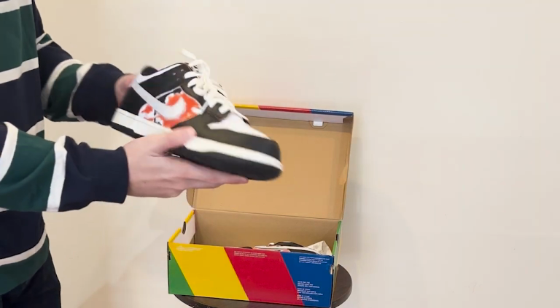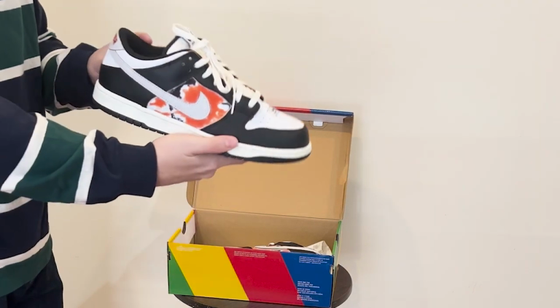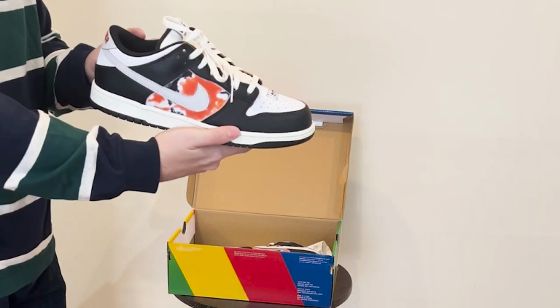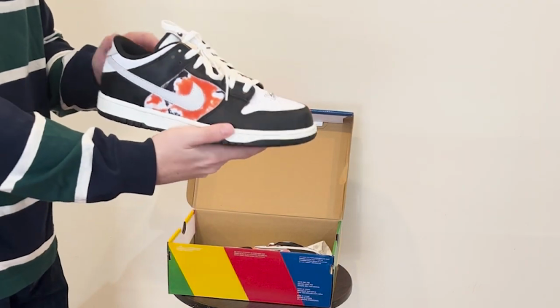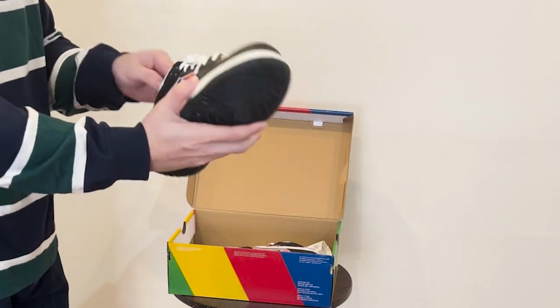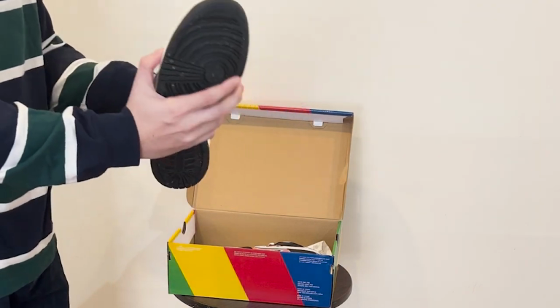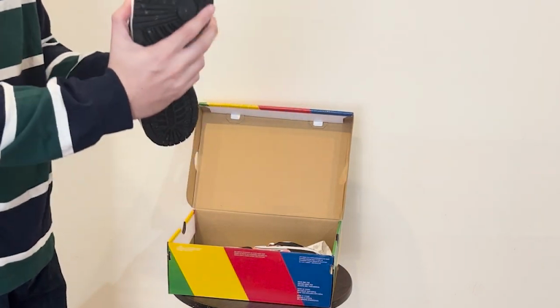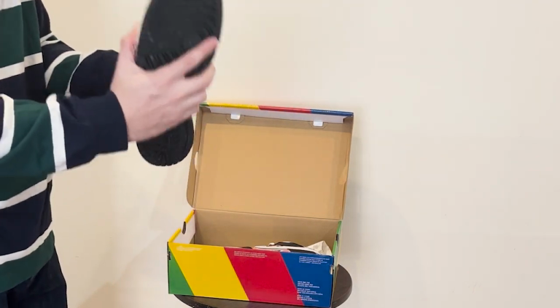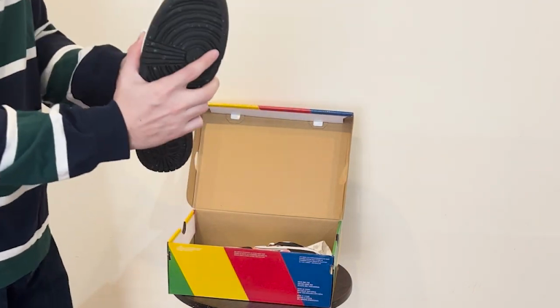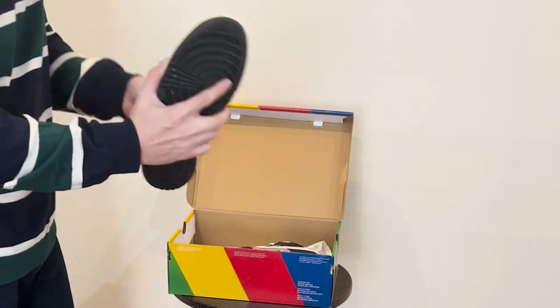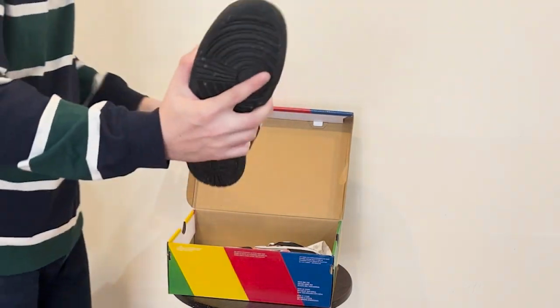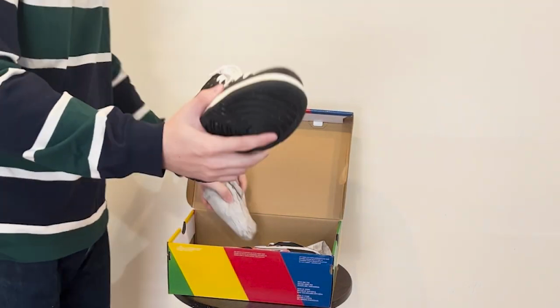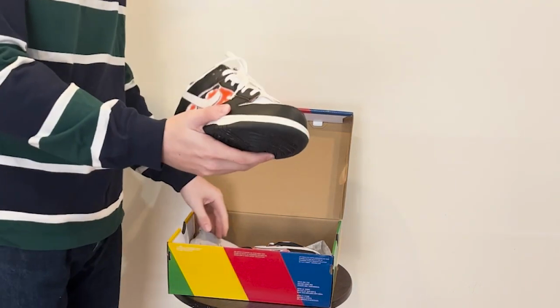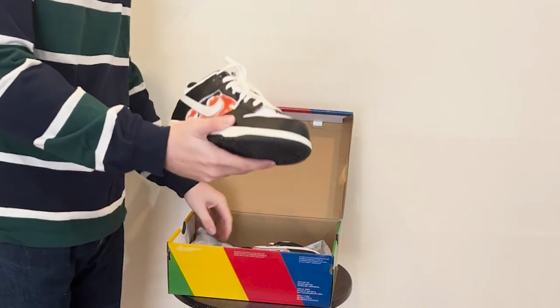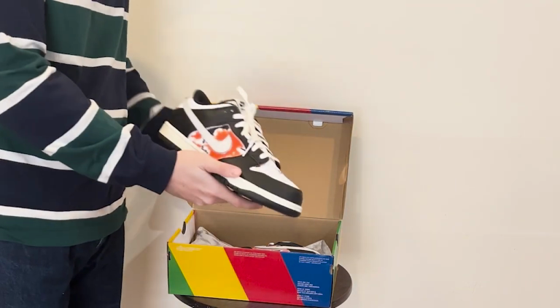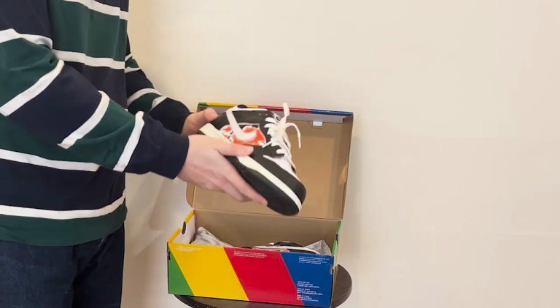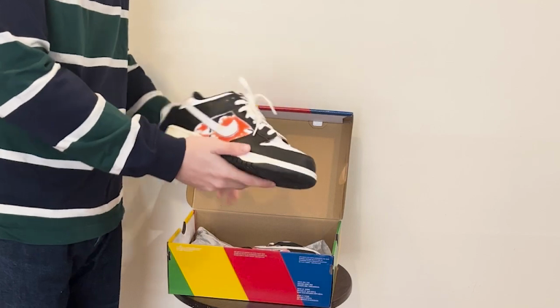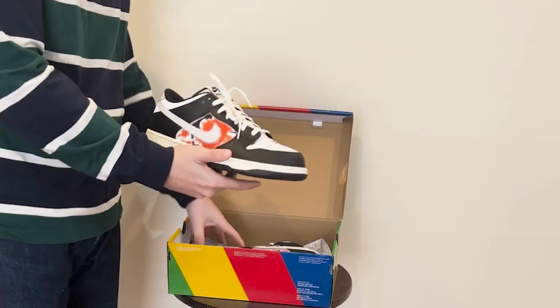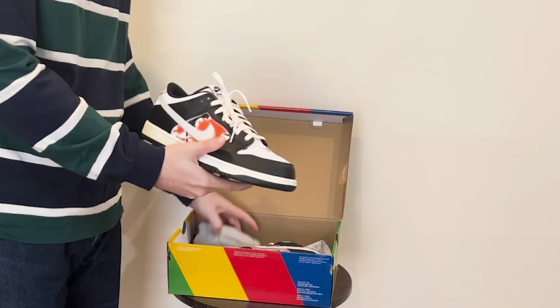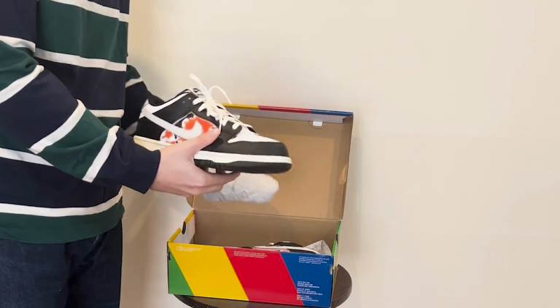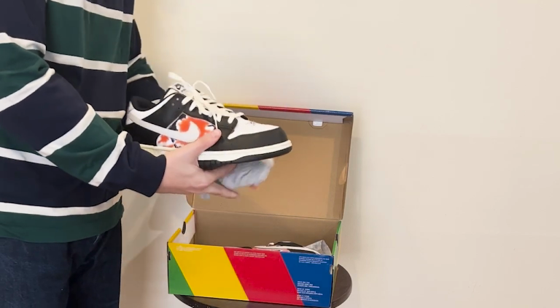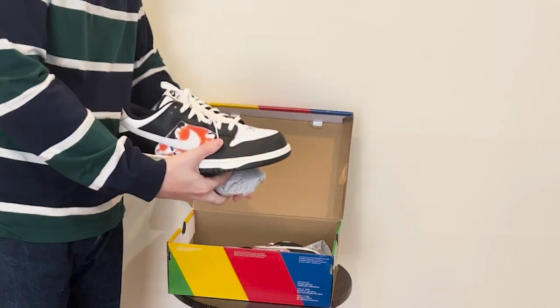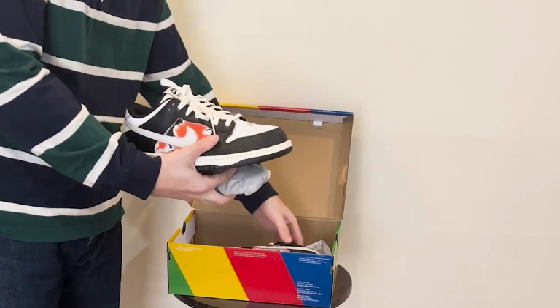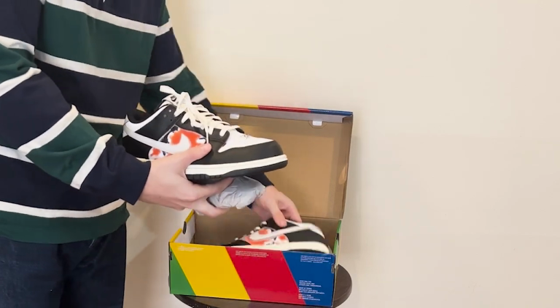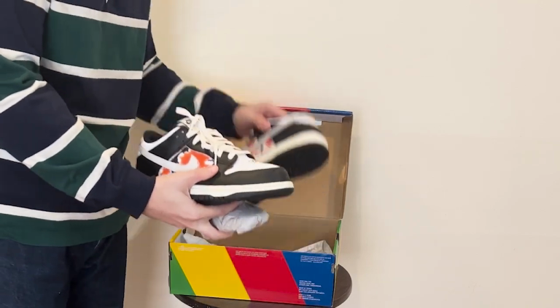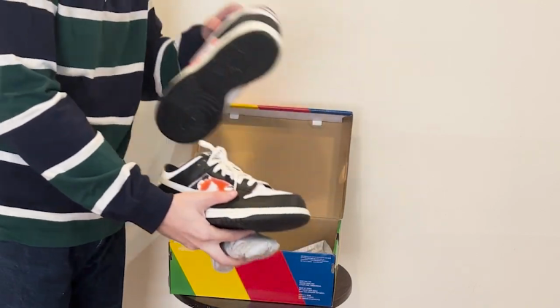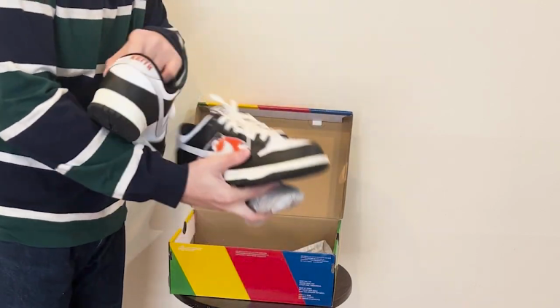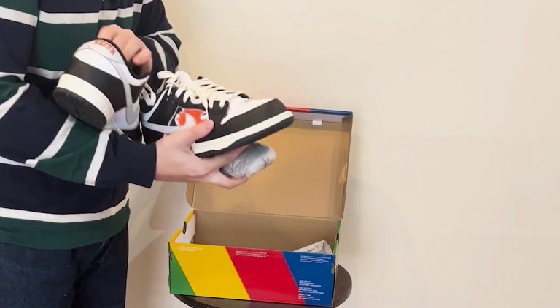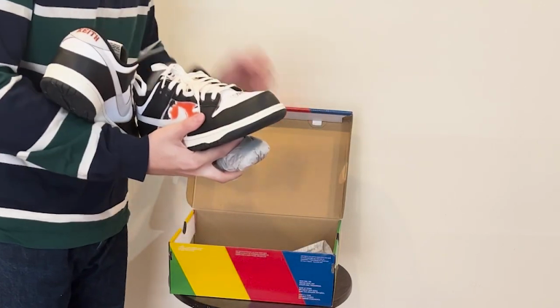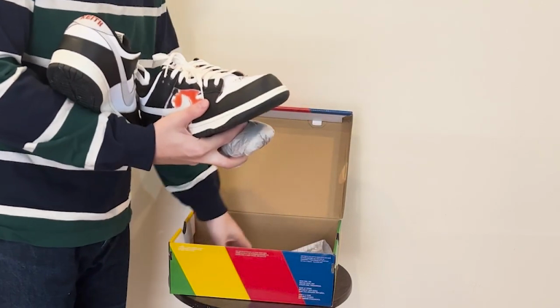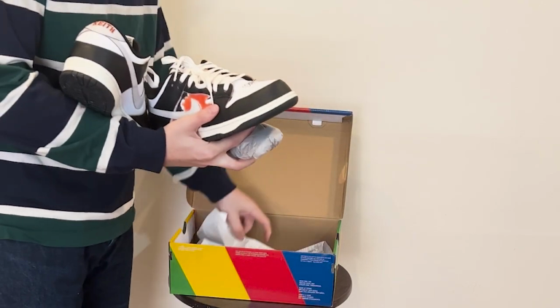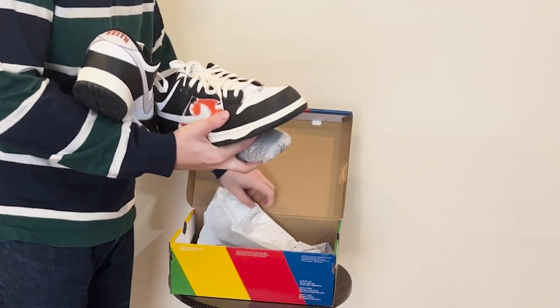Alright, here's the shoe. Before we get into the shoe, let me pull out the bag. I thought this was really interesting.